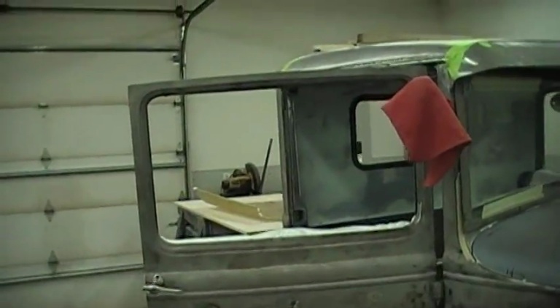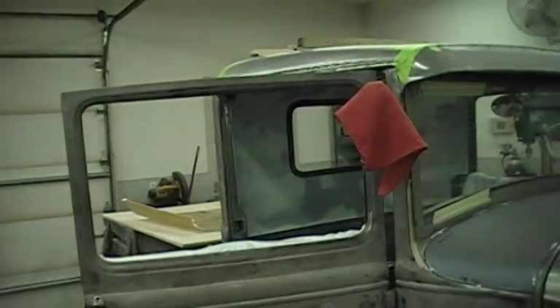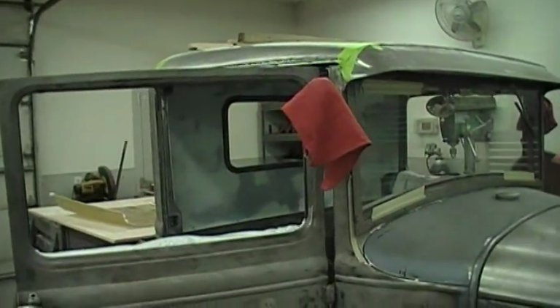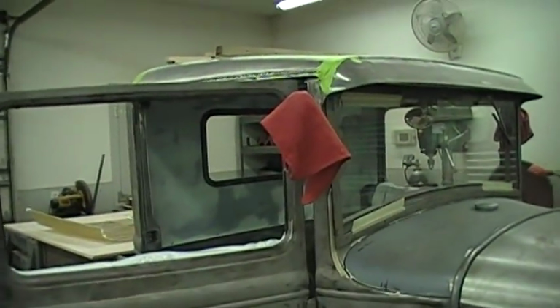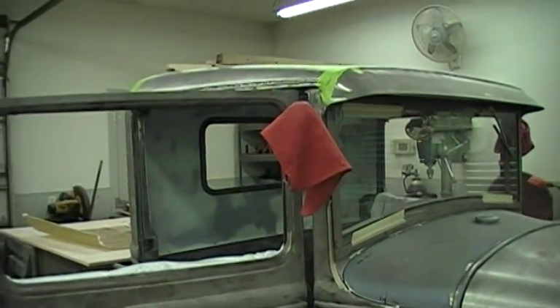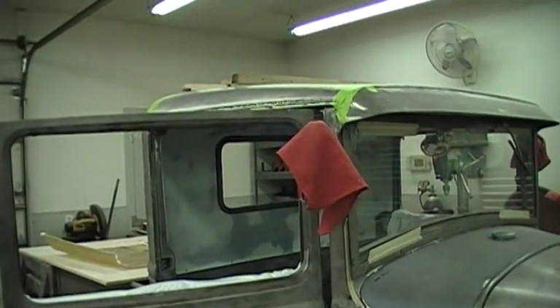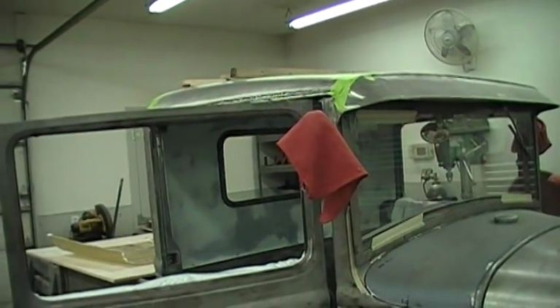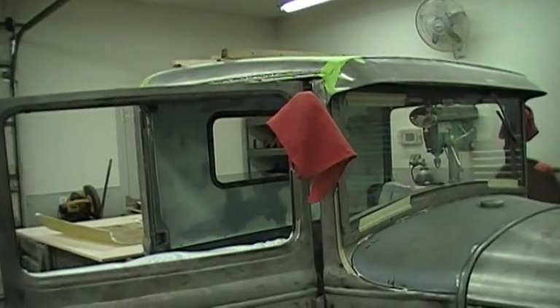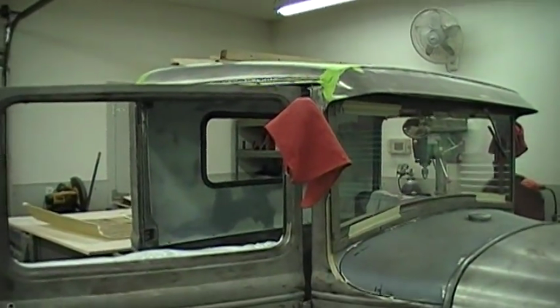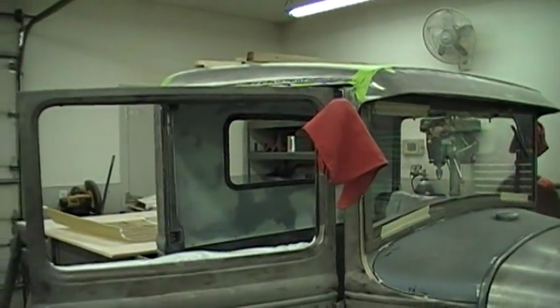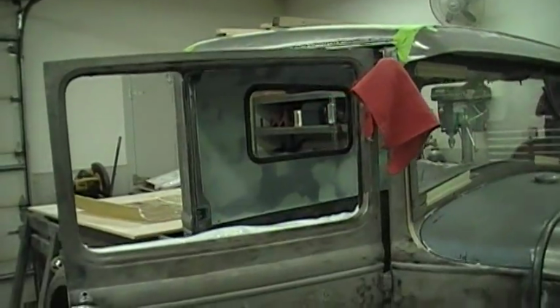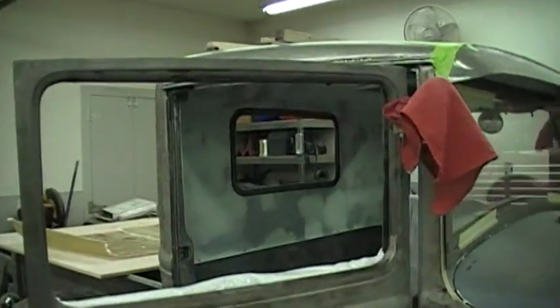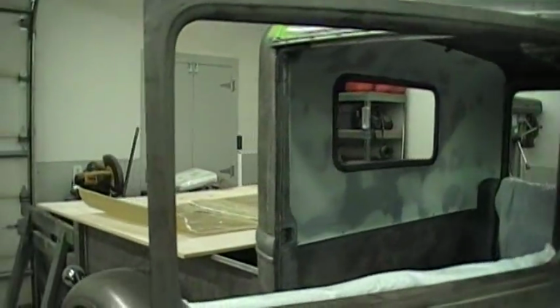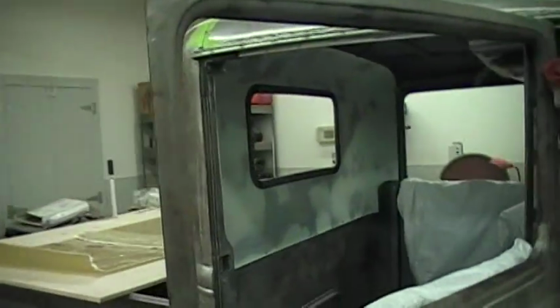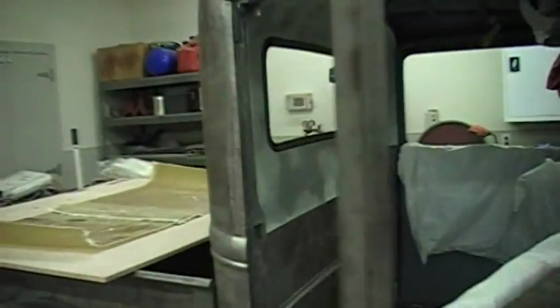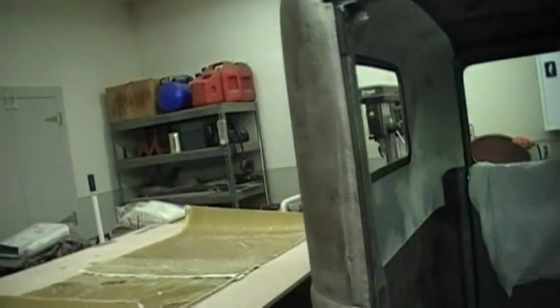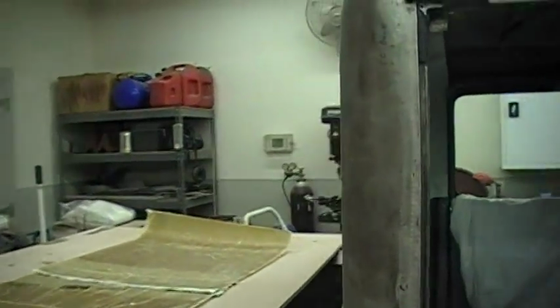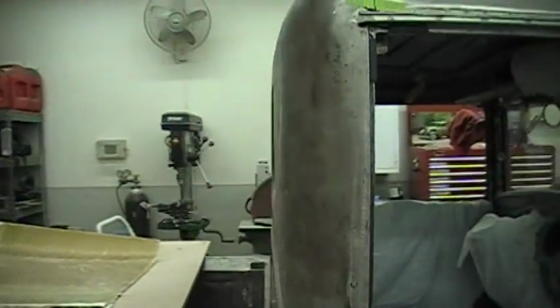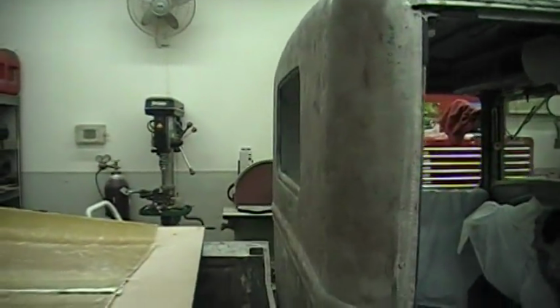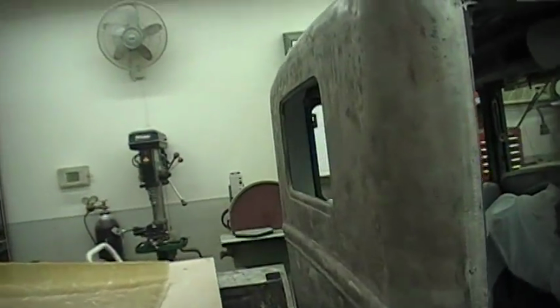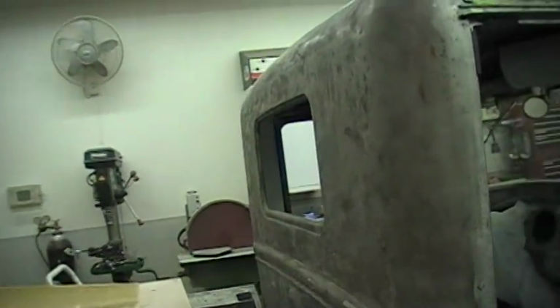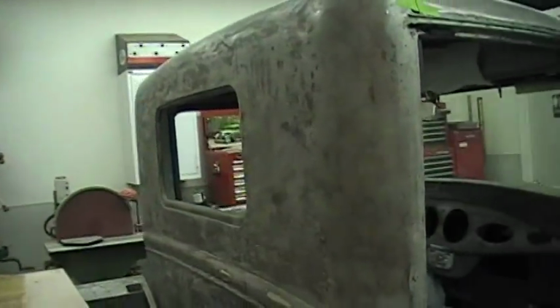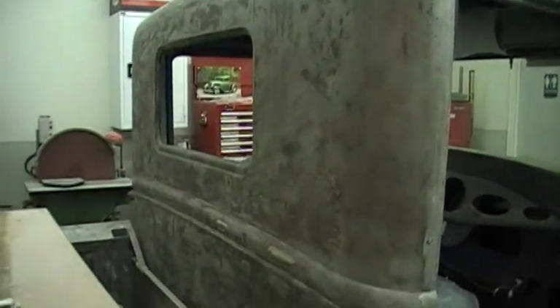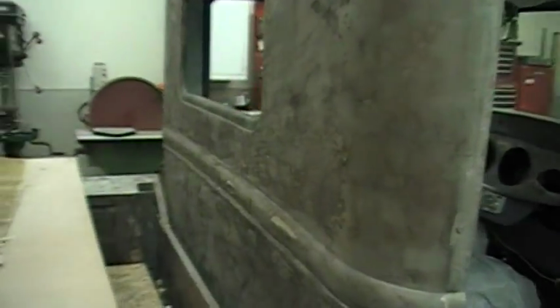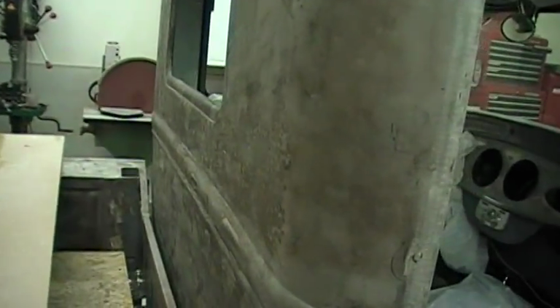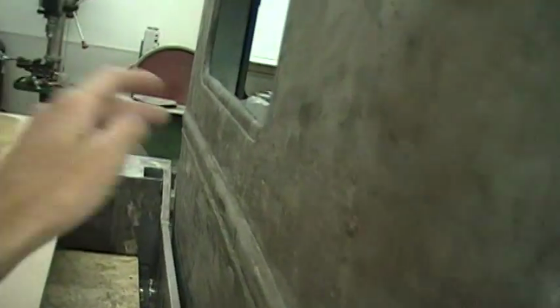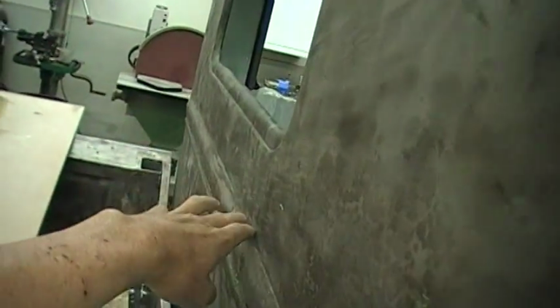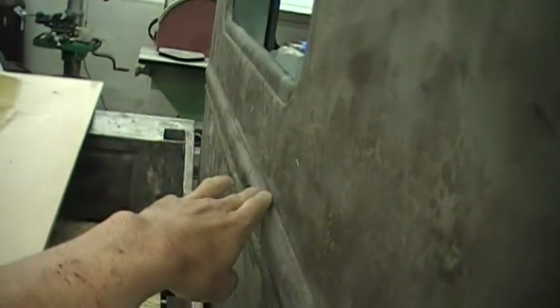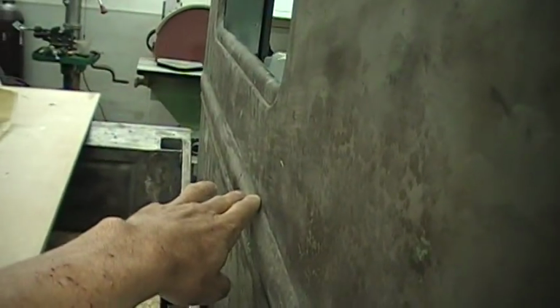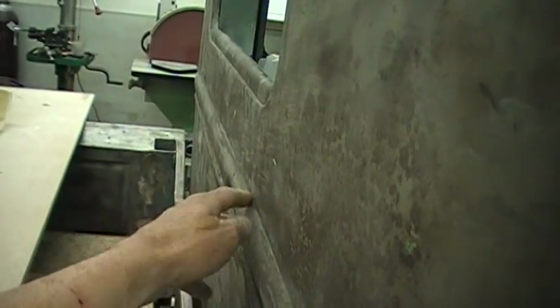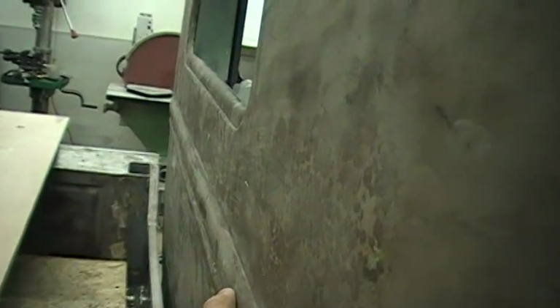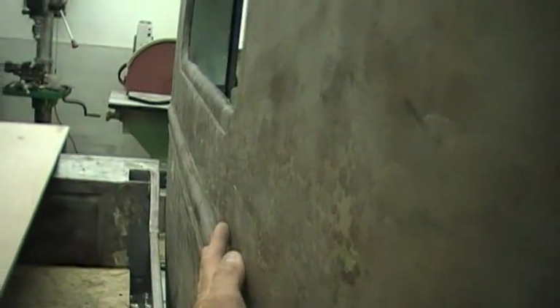On my last video I was working on laying it over the back of the cab. Well, that was kind of a pain in the butt to do, especially due to the fact that once I got to this area here, the belt line got in the way.